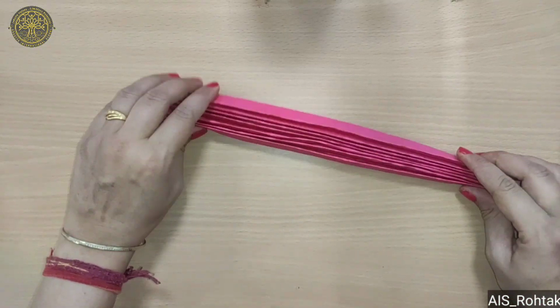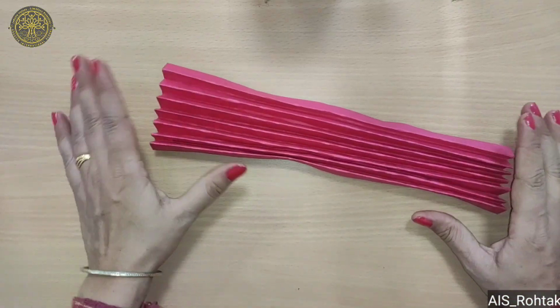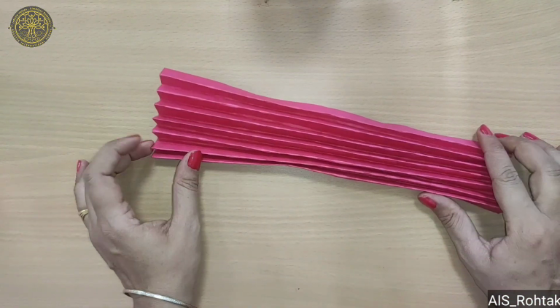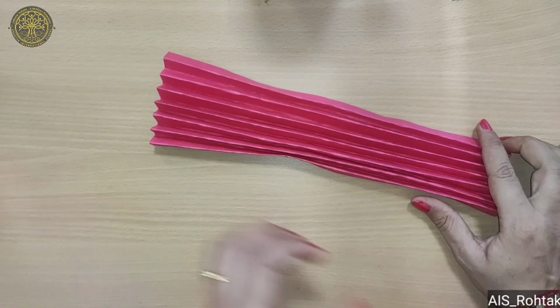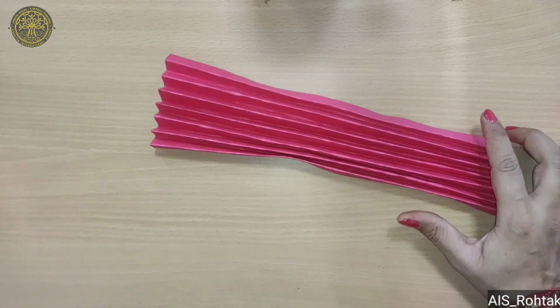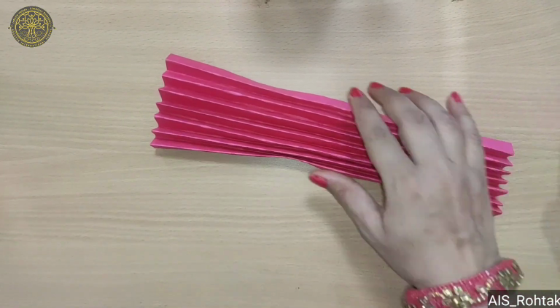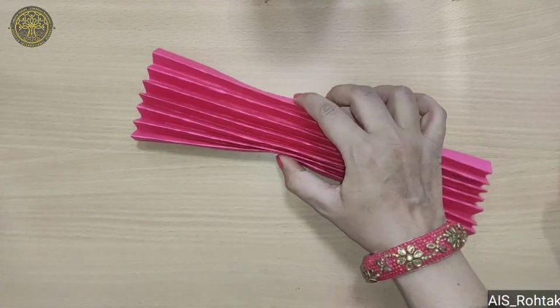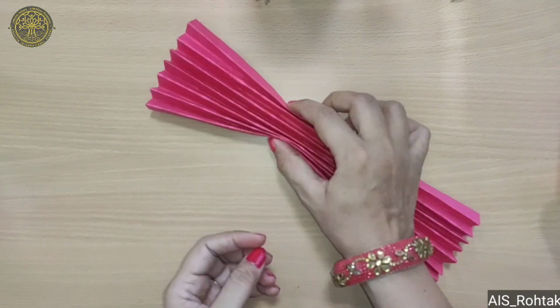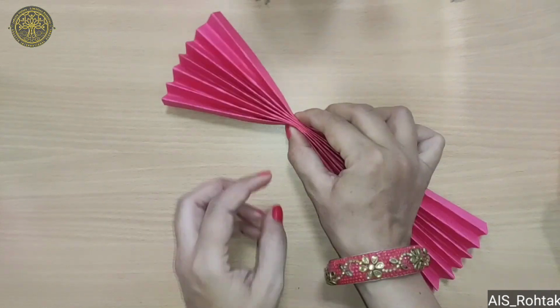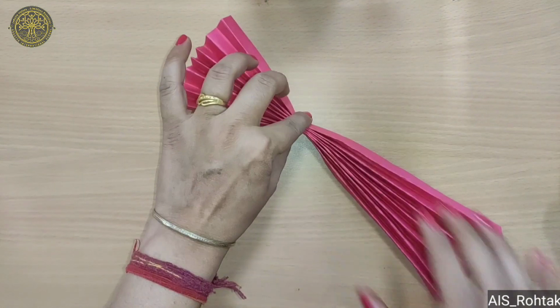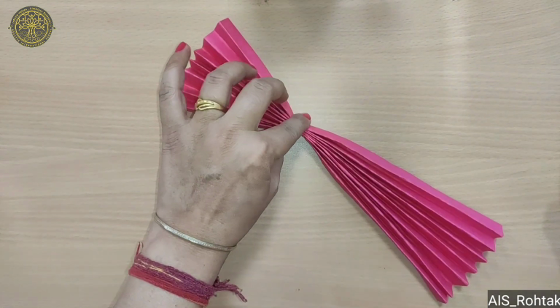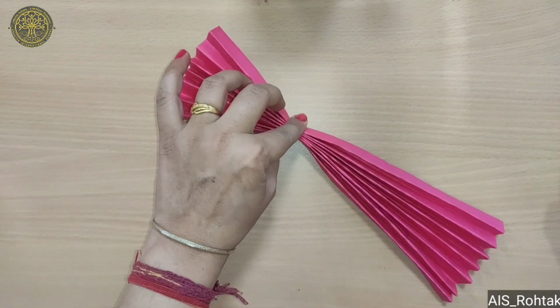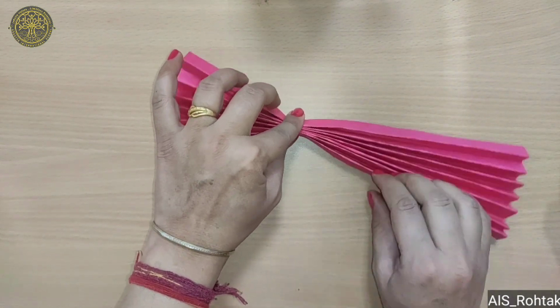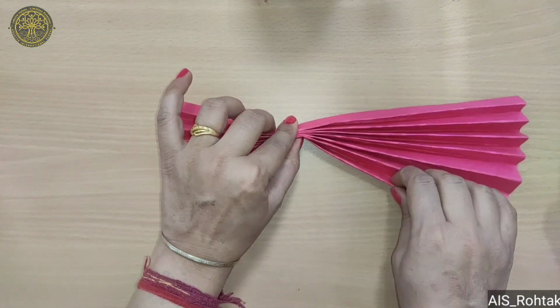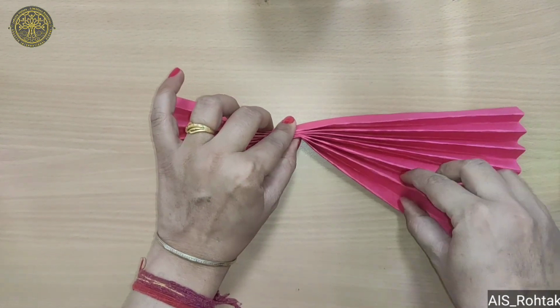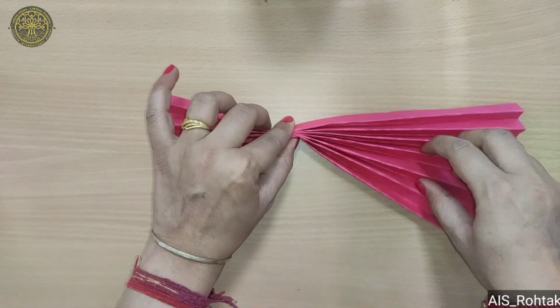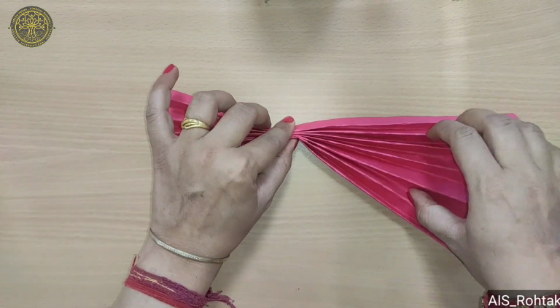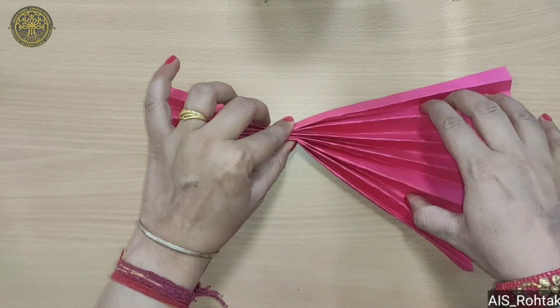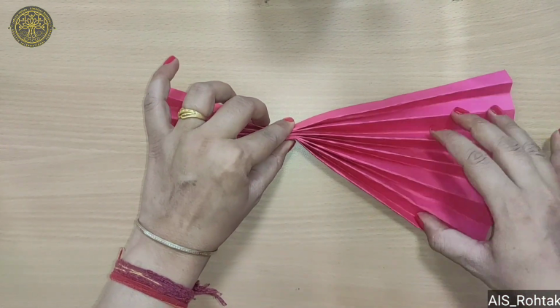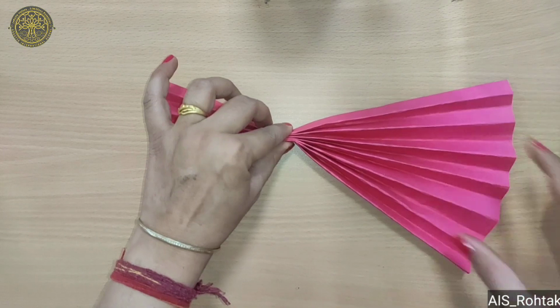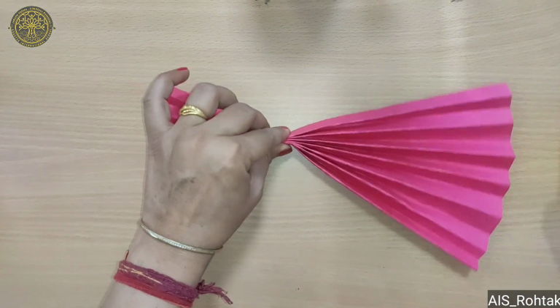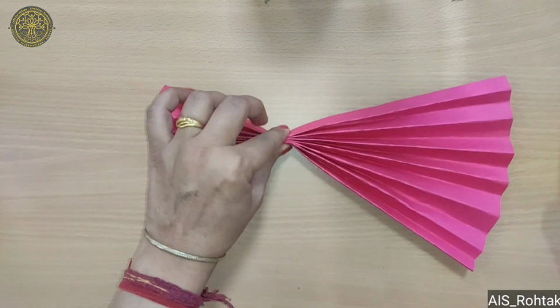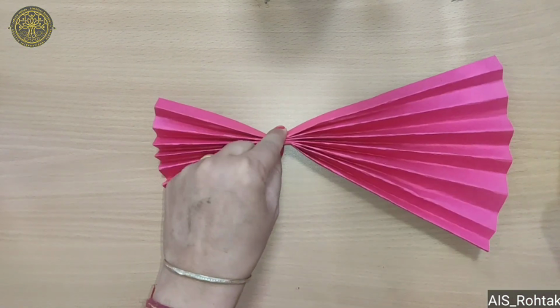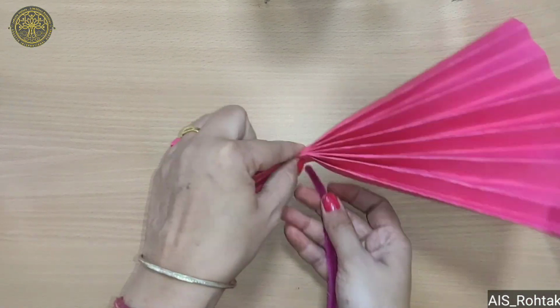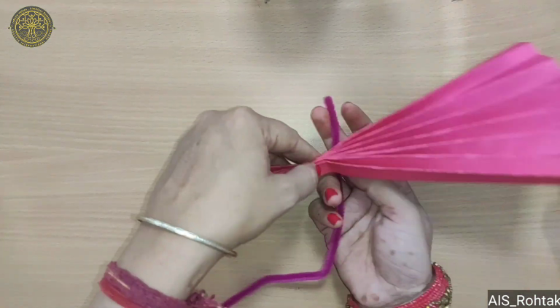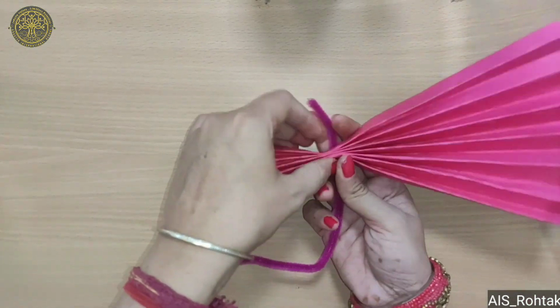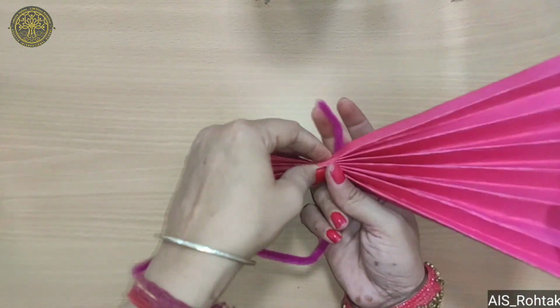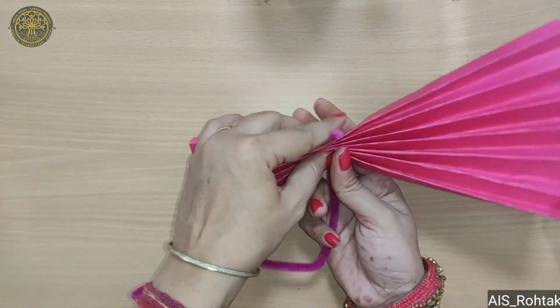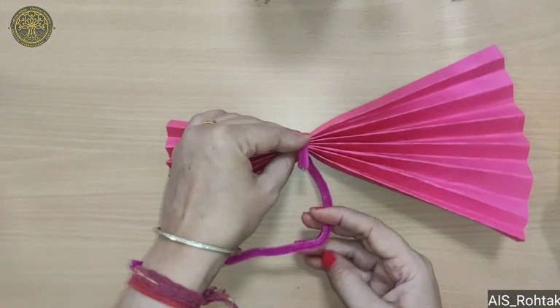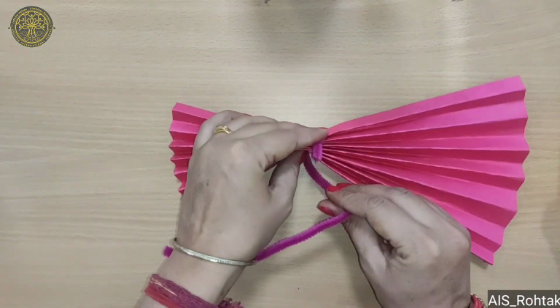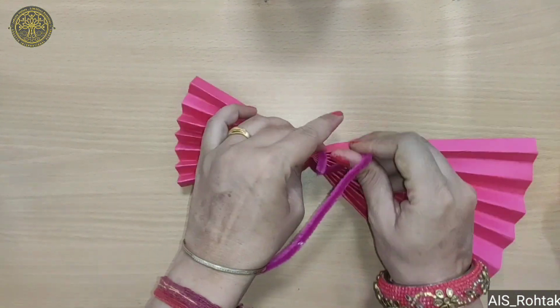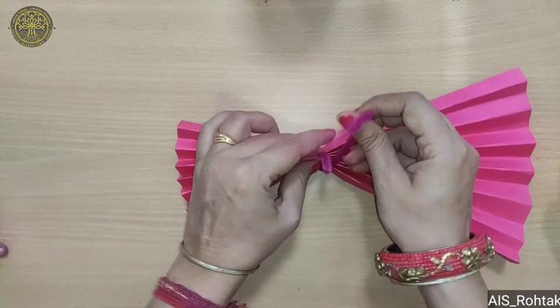Now after folding, fold it from here like this tightly and then spread this fold like this and then tie with the crease.